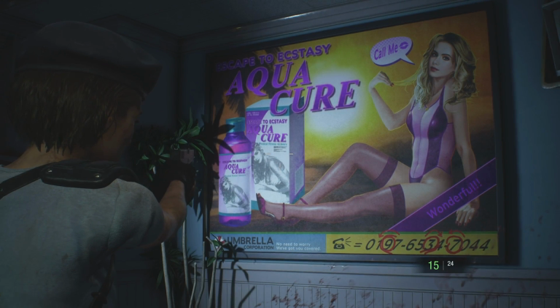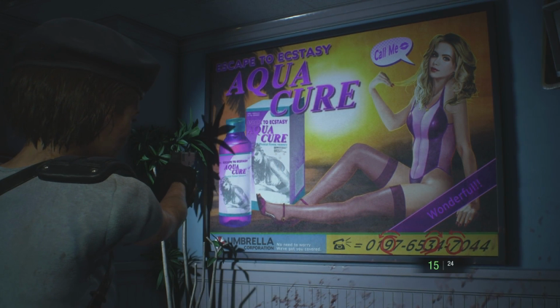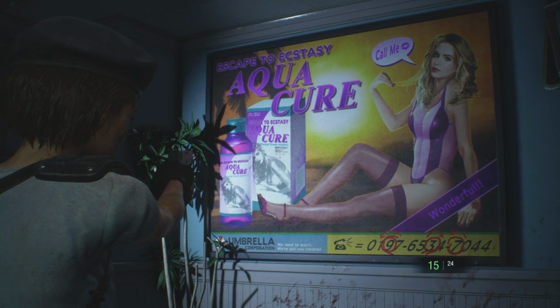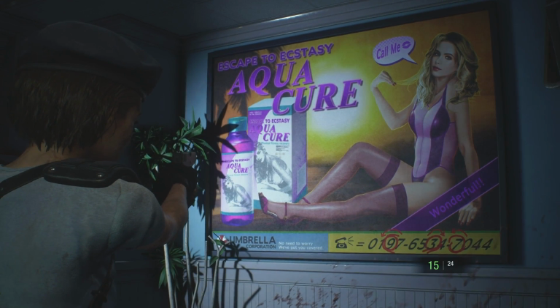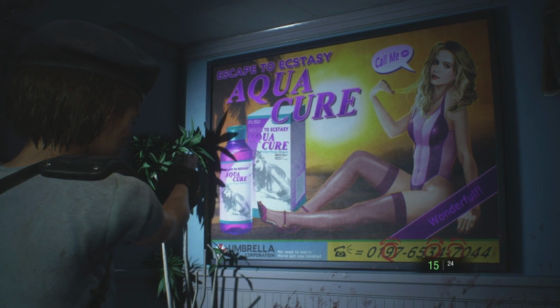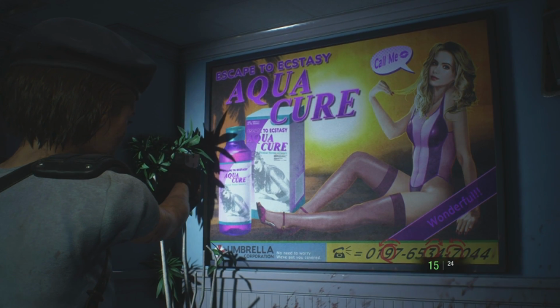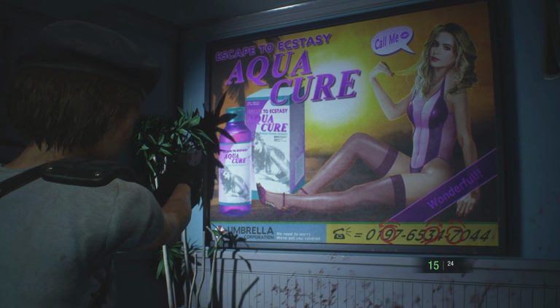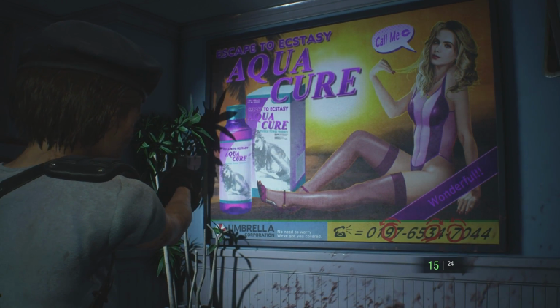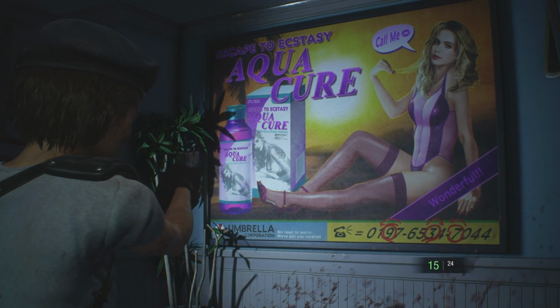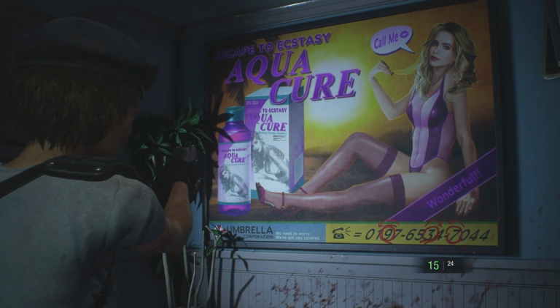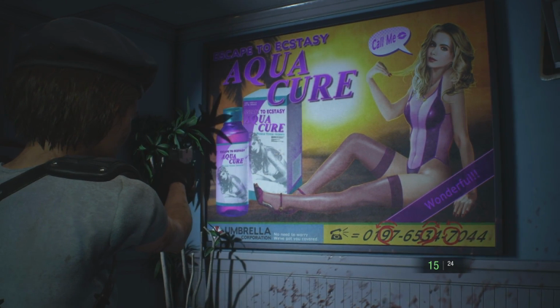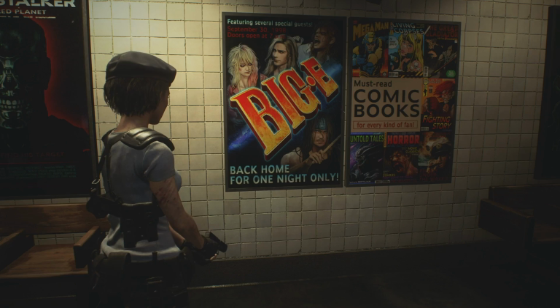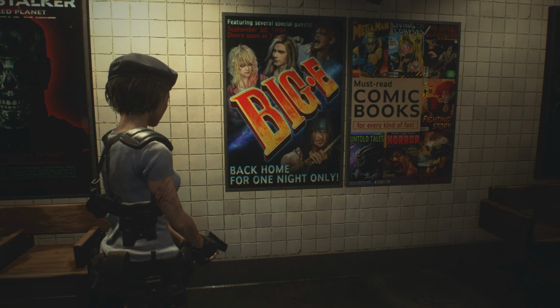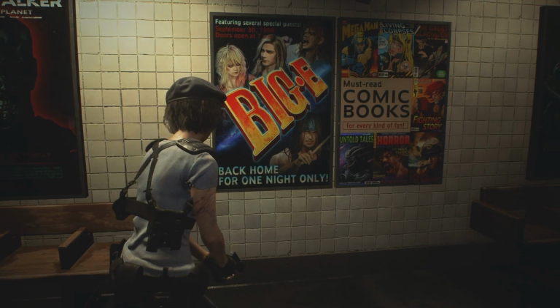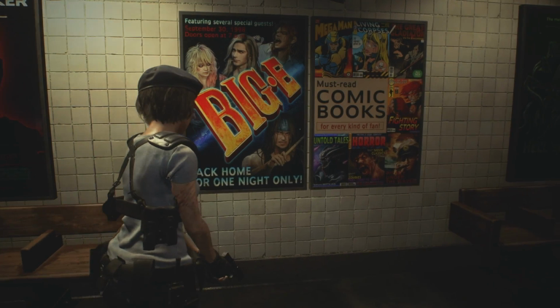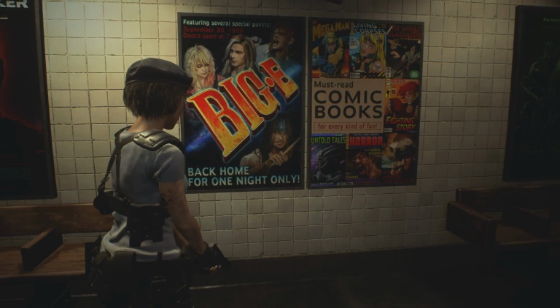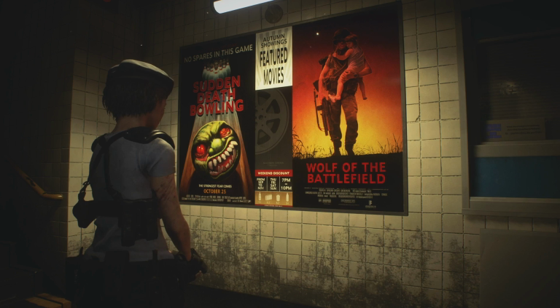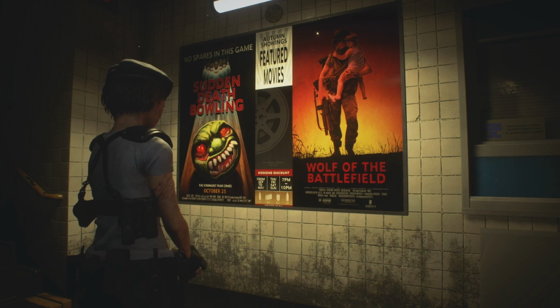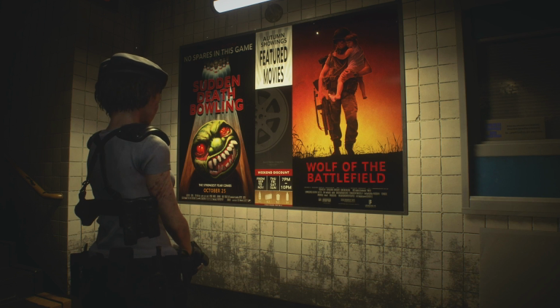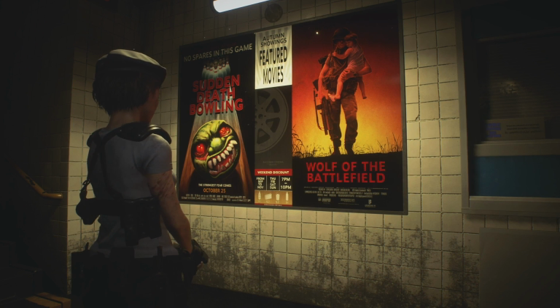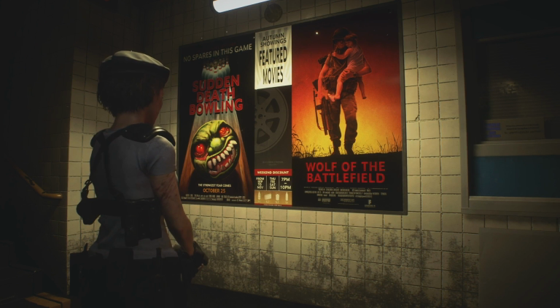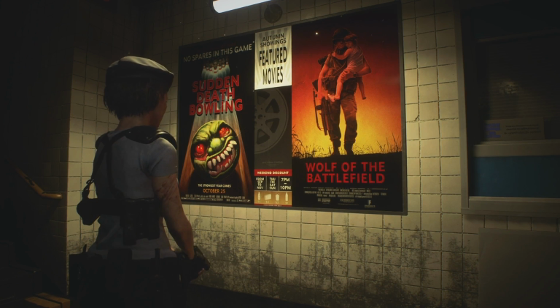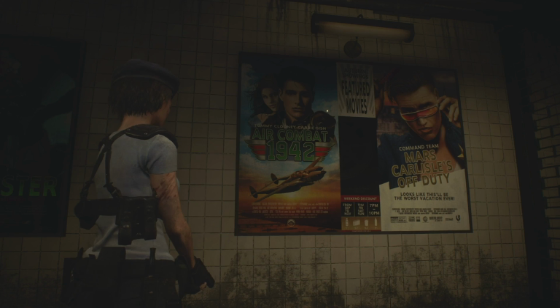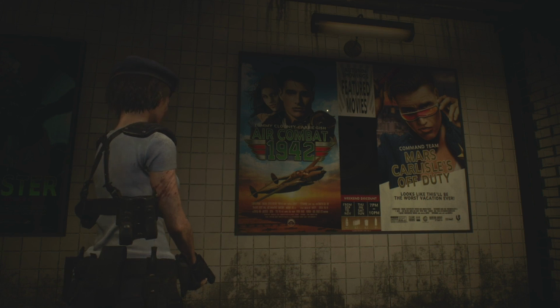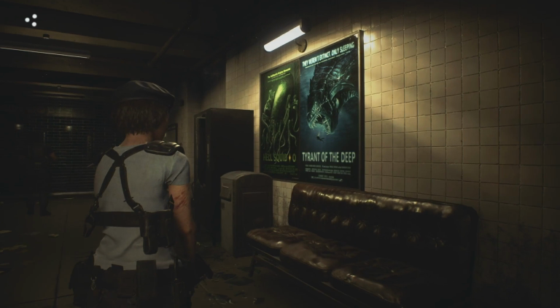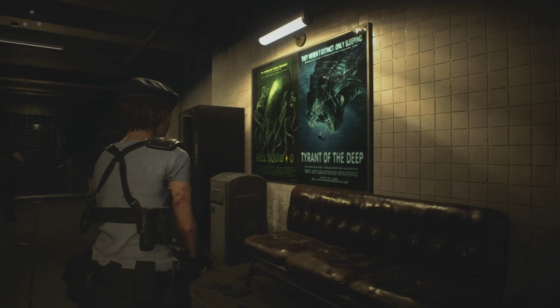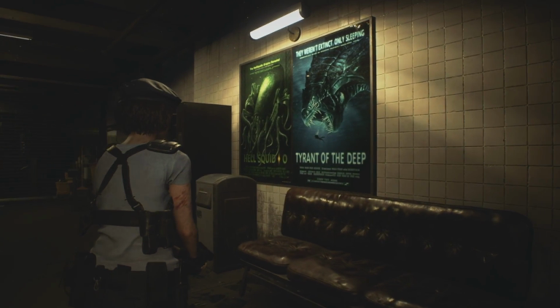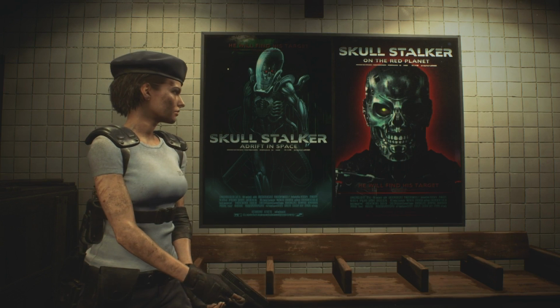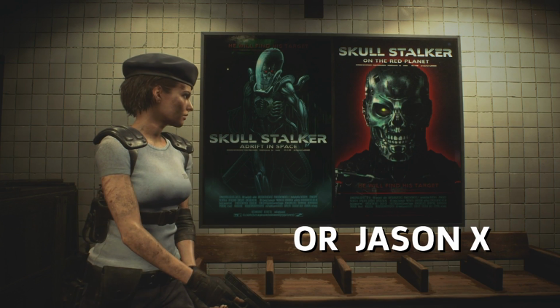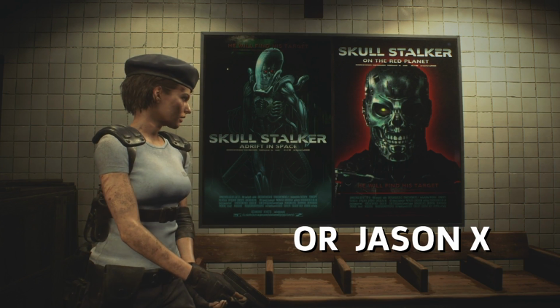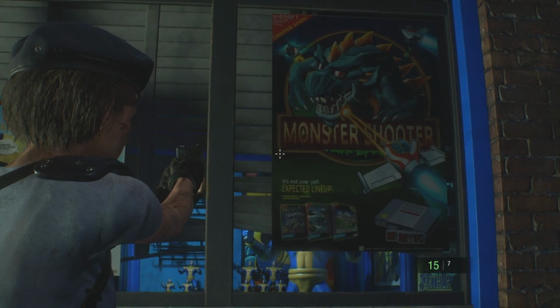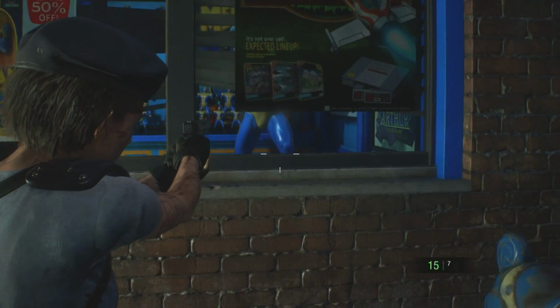Several of the city's posters have returned for the remake, including Aqua Cure, Saffirin, and the Big E Band. Several new movie posters have been added, making reference to Top Gun, Alien, Terminator, and even other Capcom games.